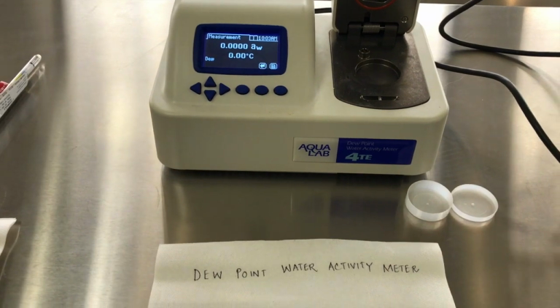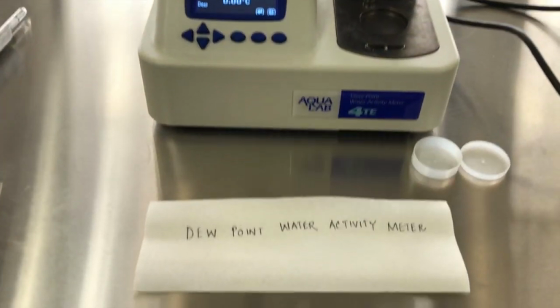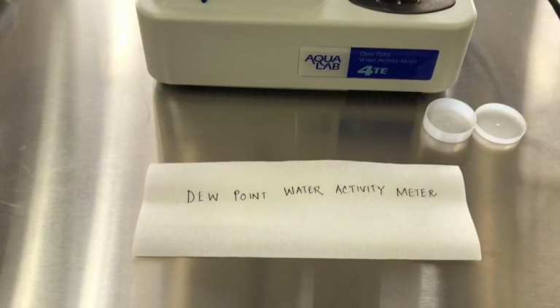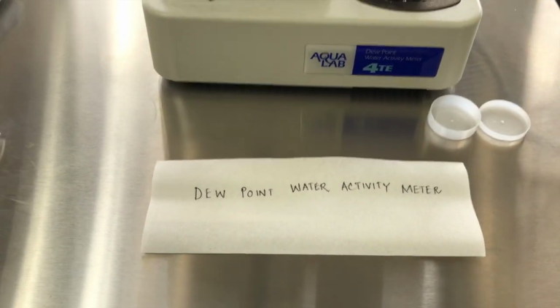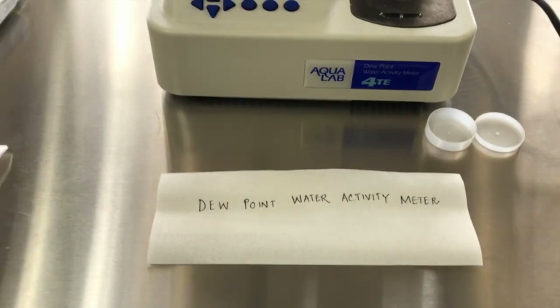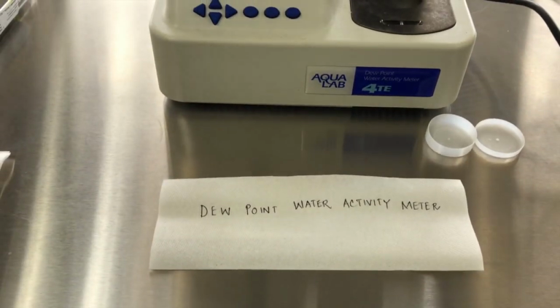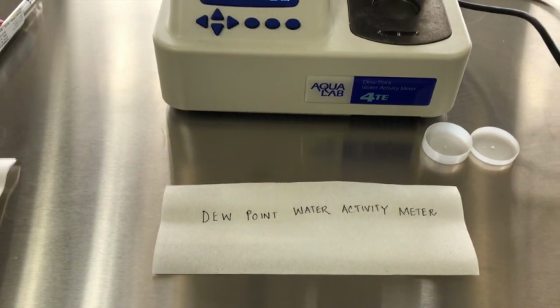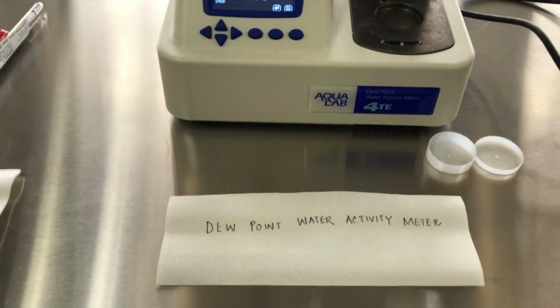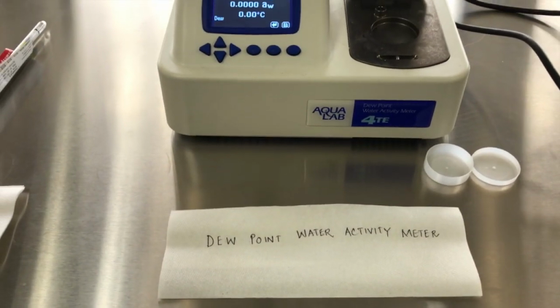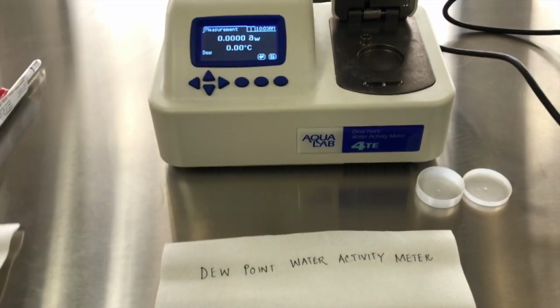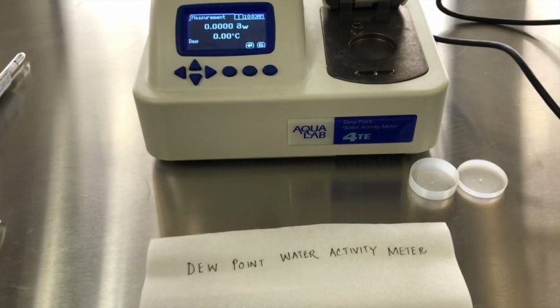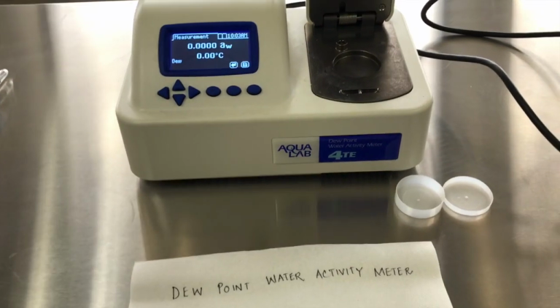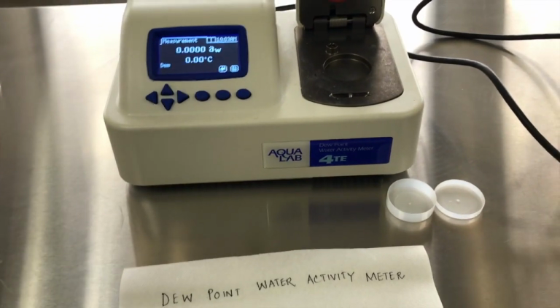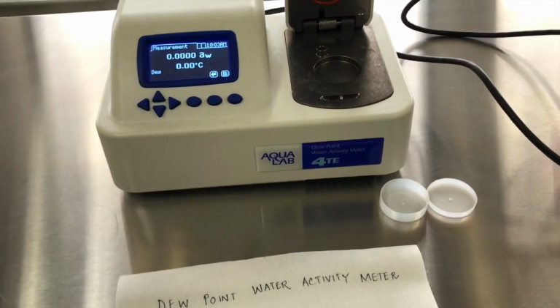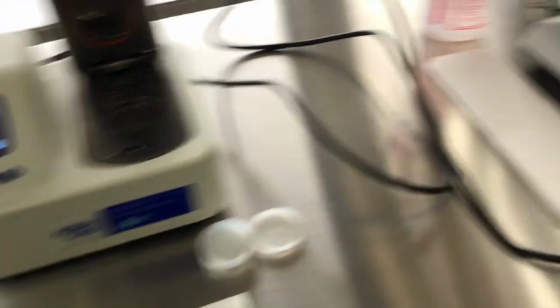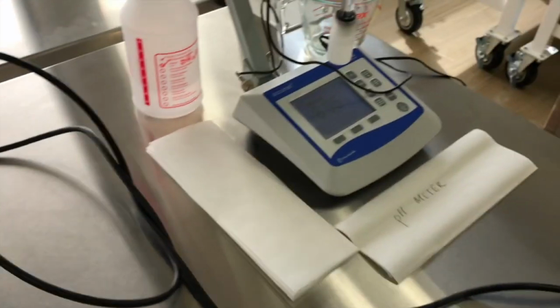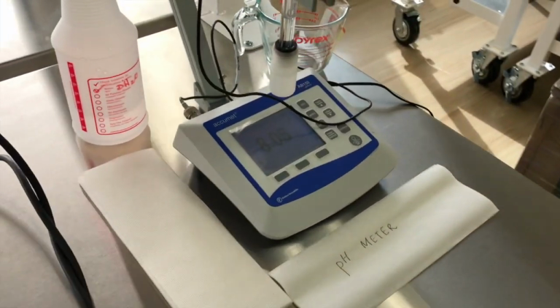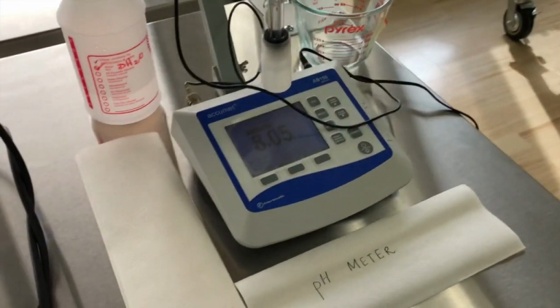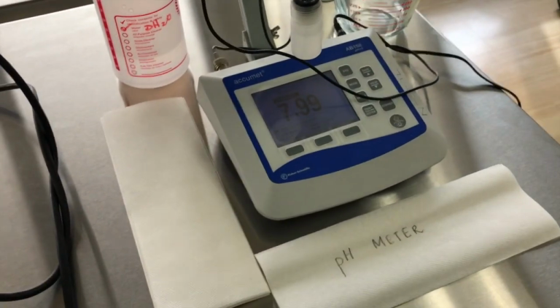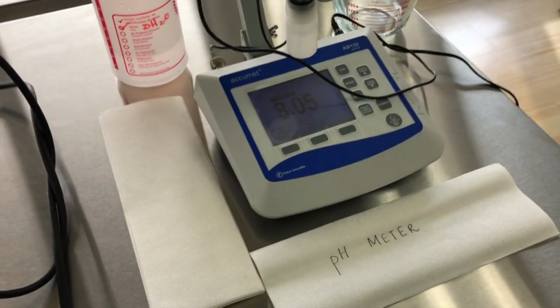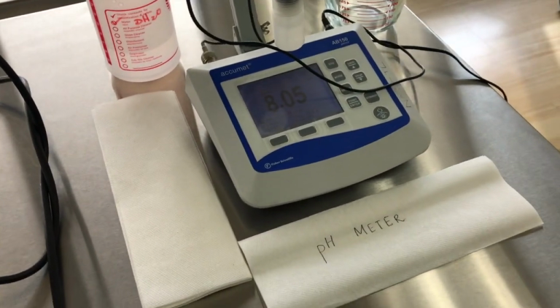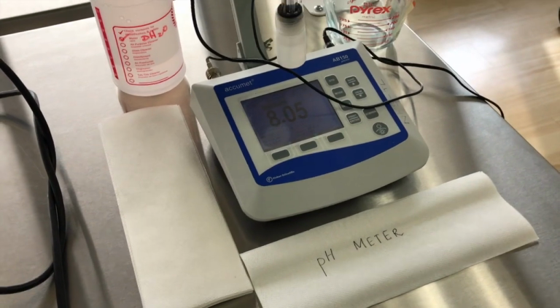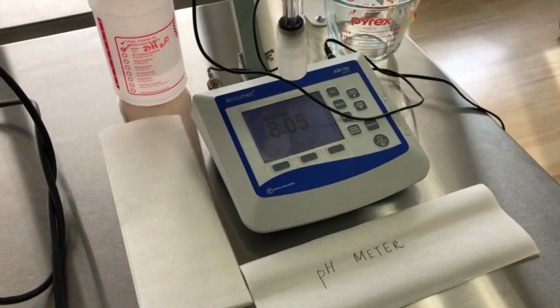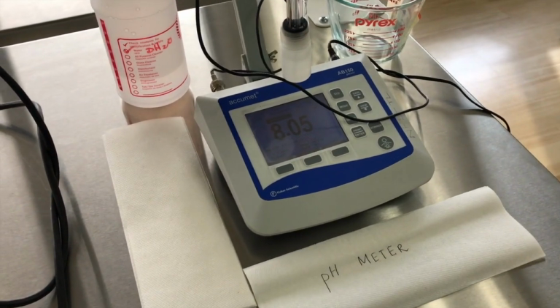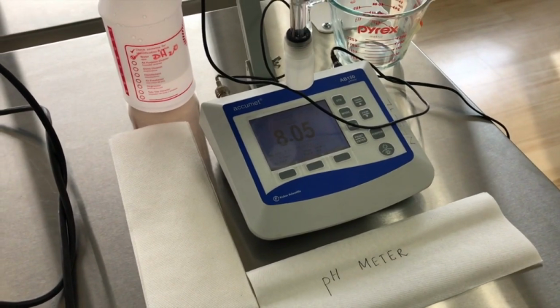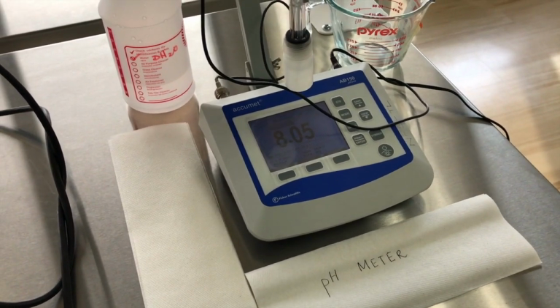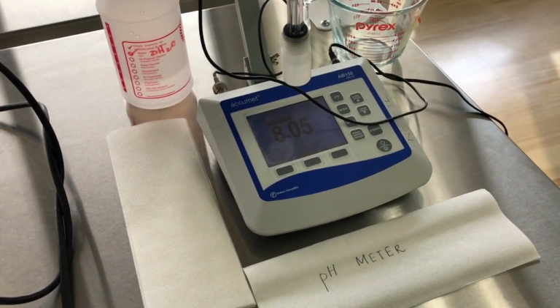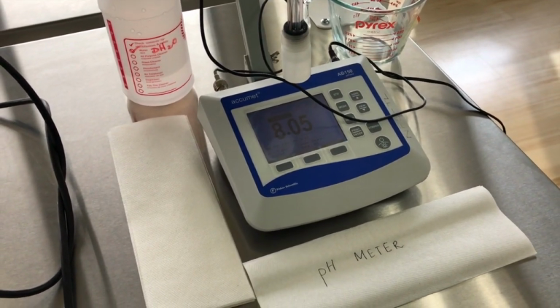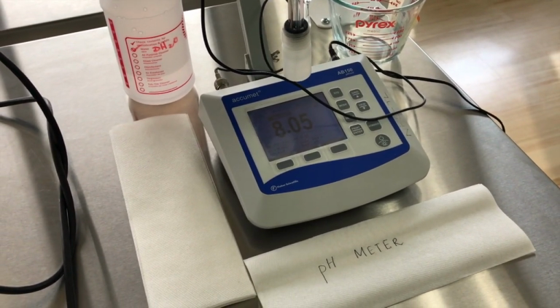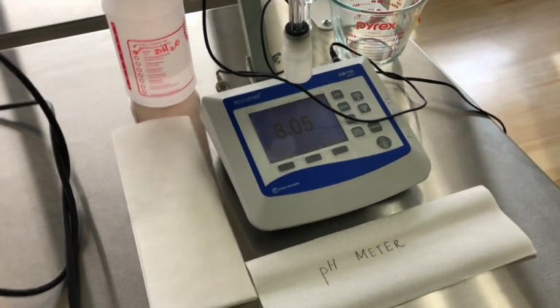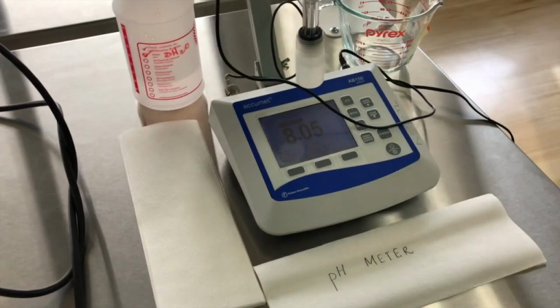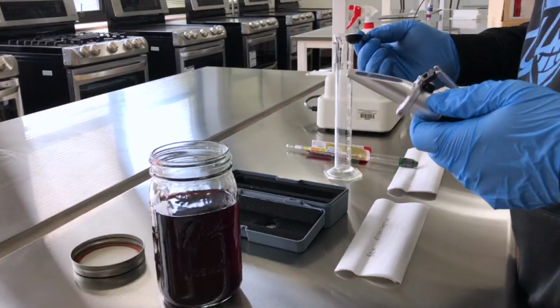The next part we're going to be measuring is water activity. We have a dew point water activity meter that will show you how to do the next step. And everybody must be familiar with this — this is a pH meter. We're also going to be measuring the pH of our wine.